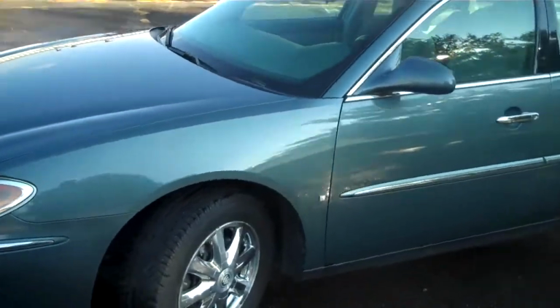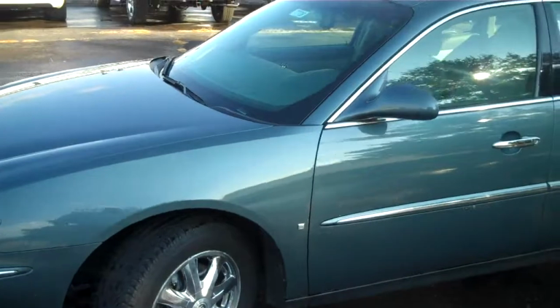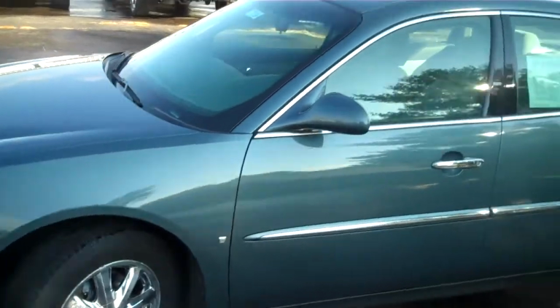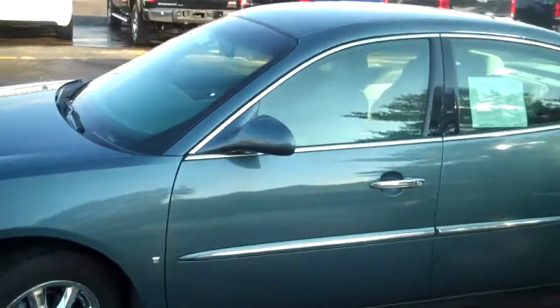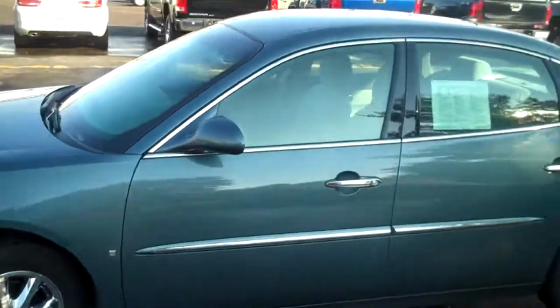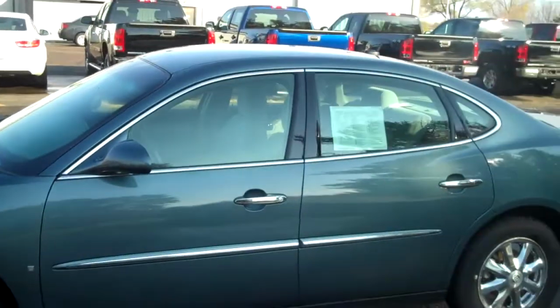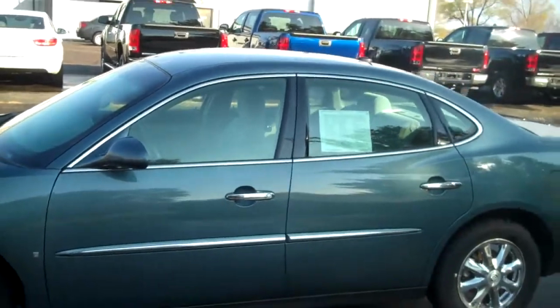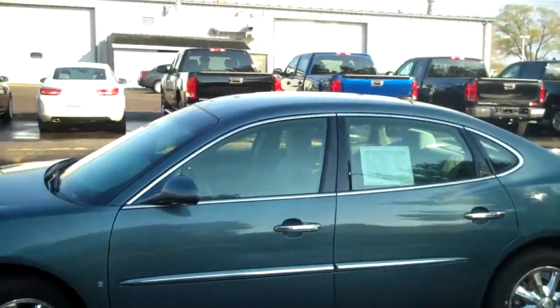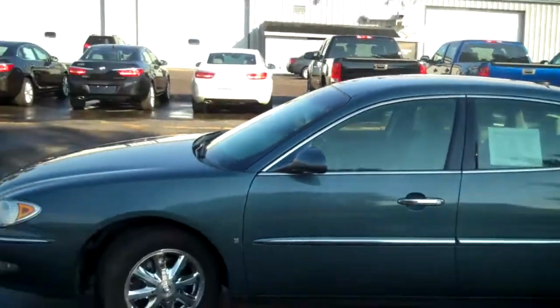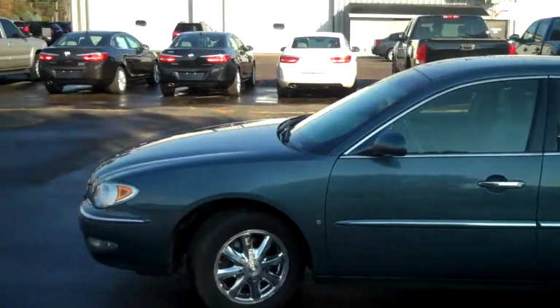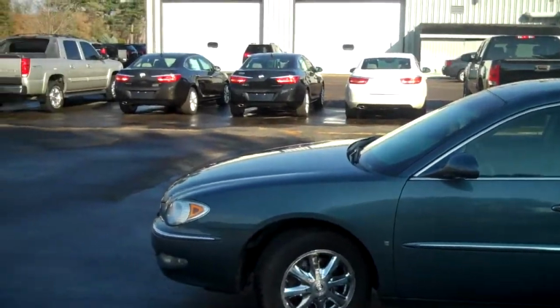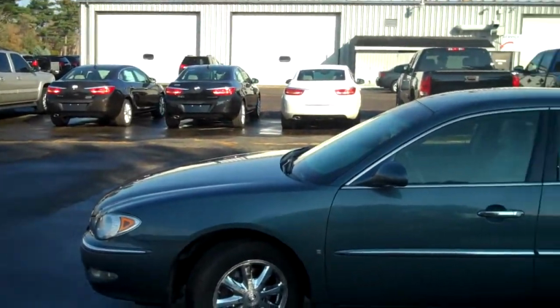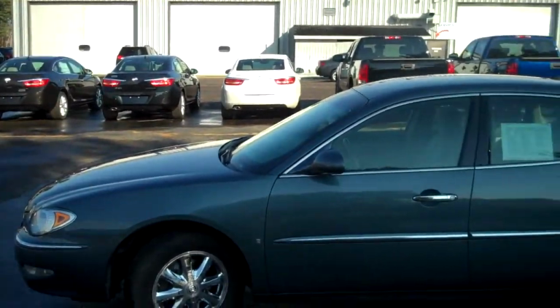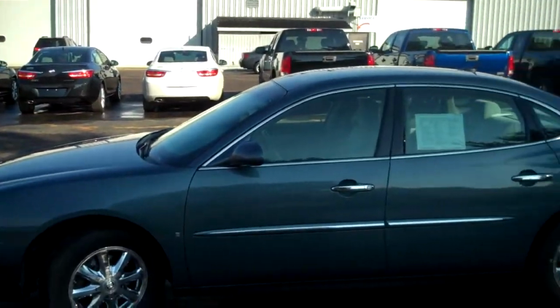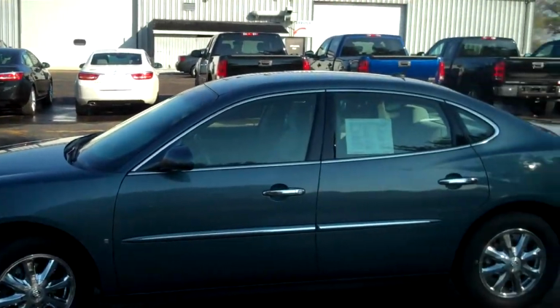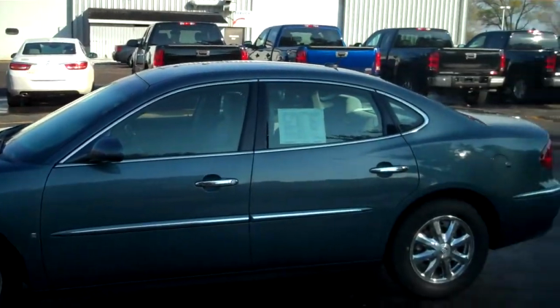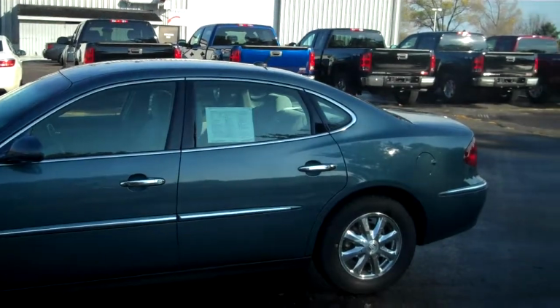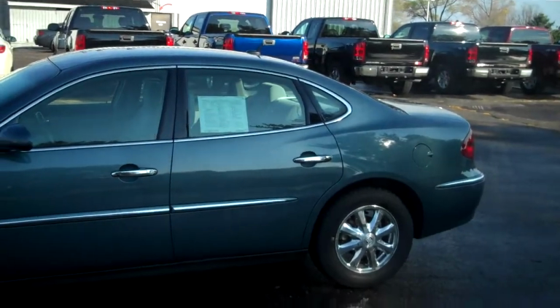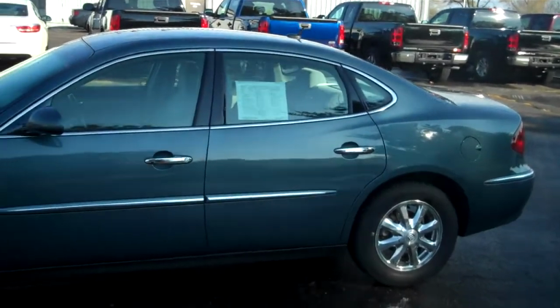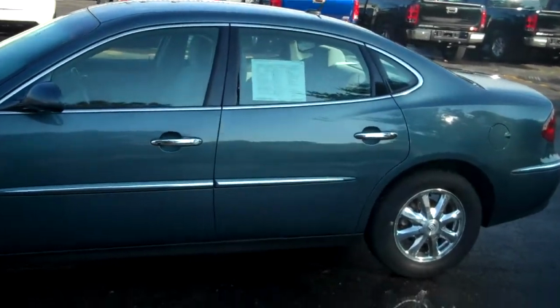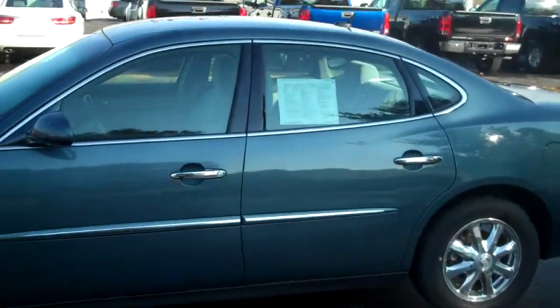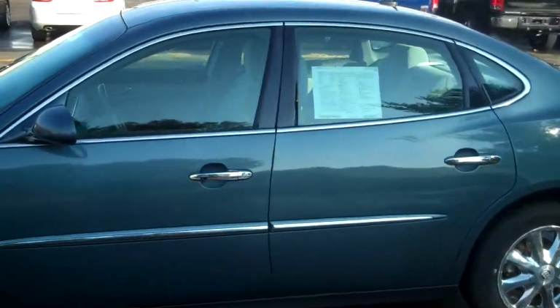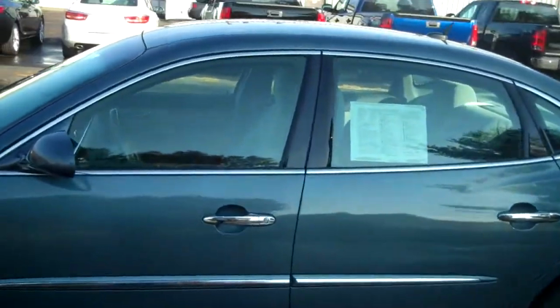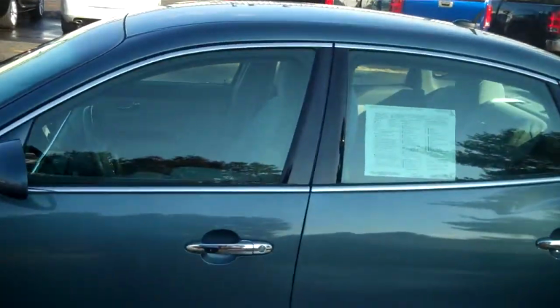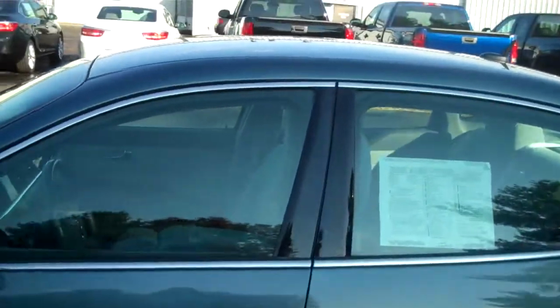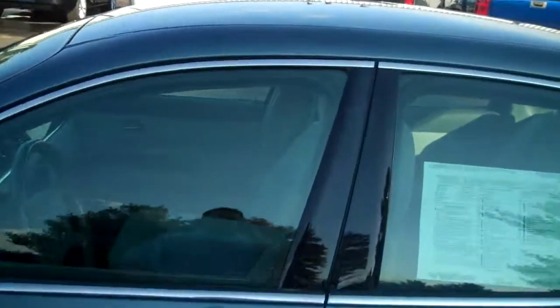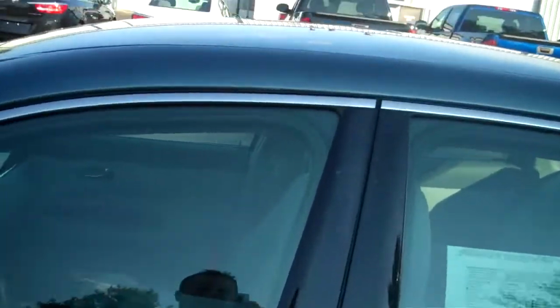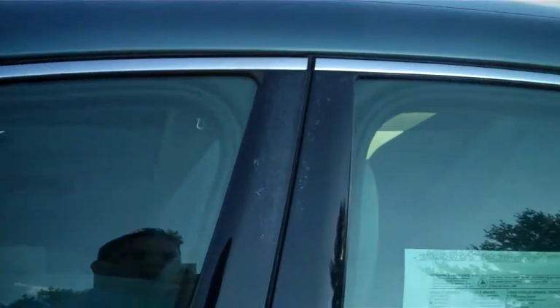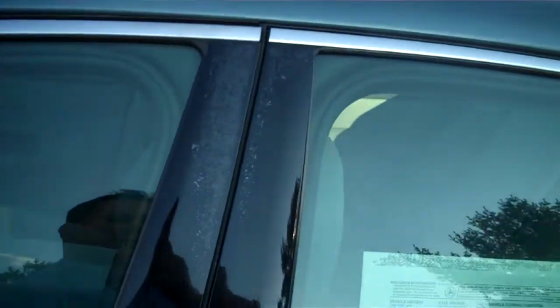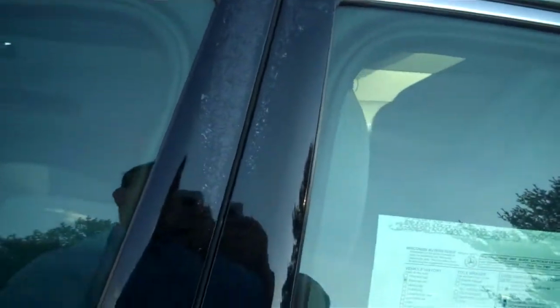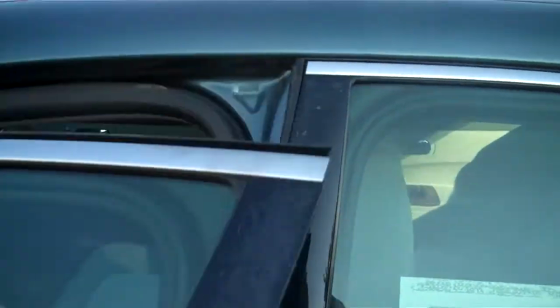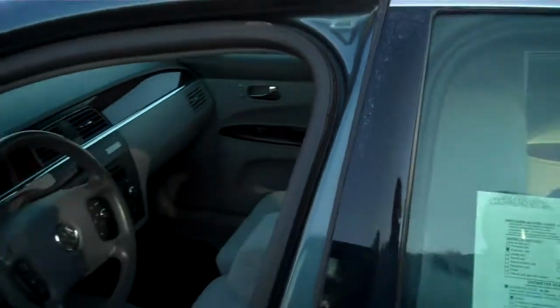As you come around you can see here in the side view. This was a two-owner vehicle last titled in Ohio, with no accidents as well.